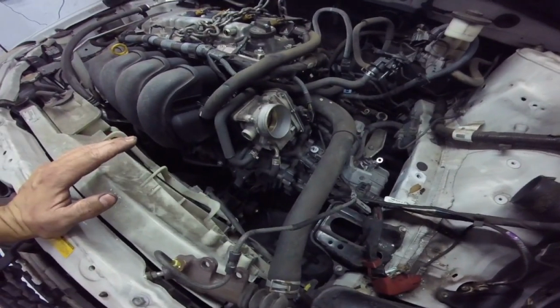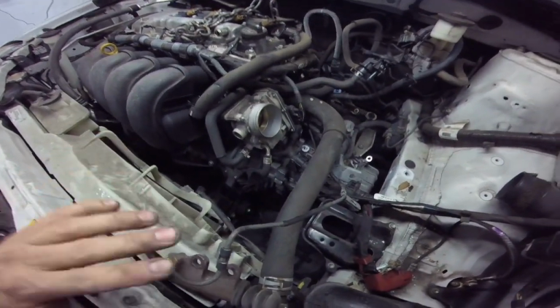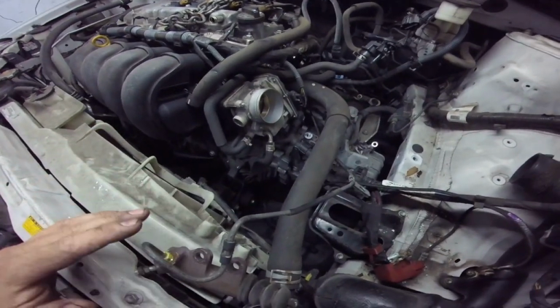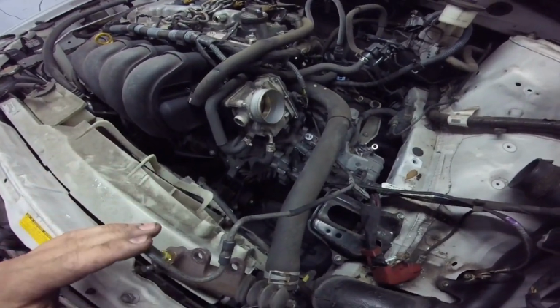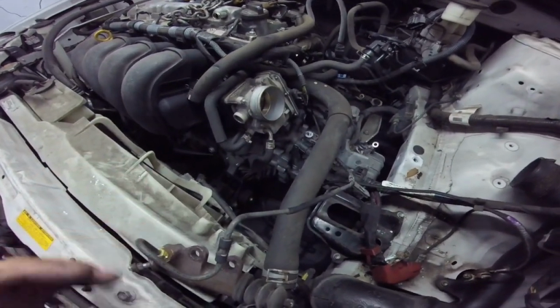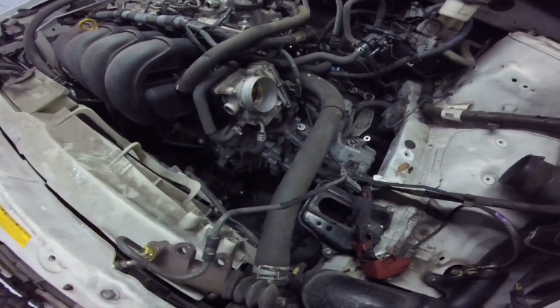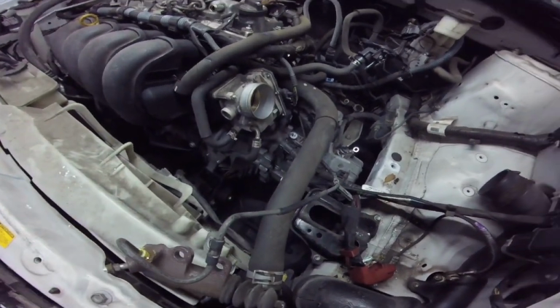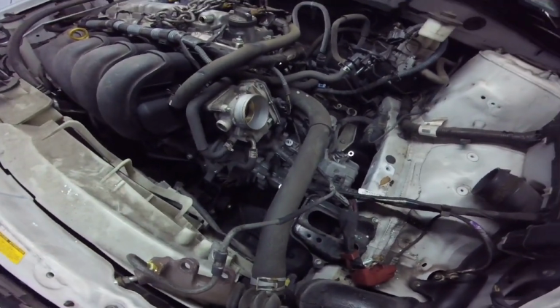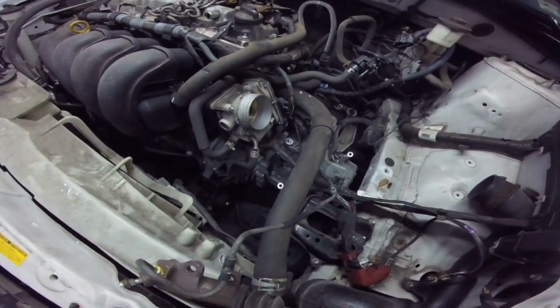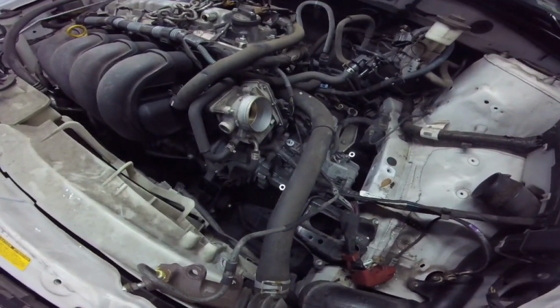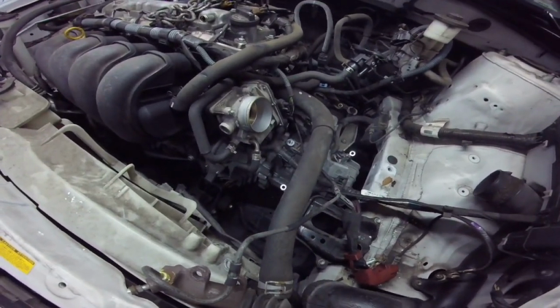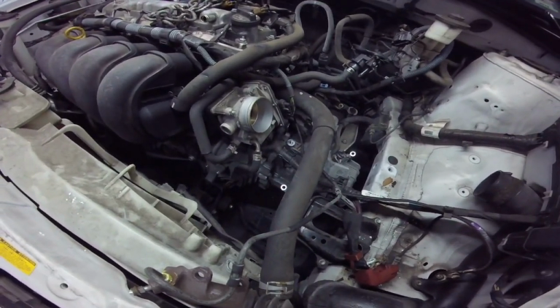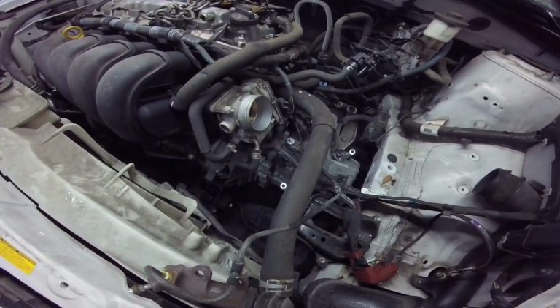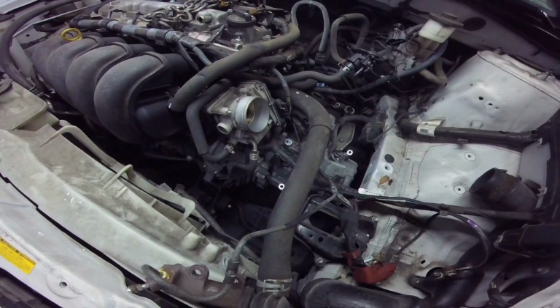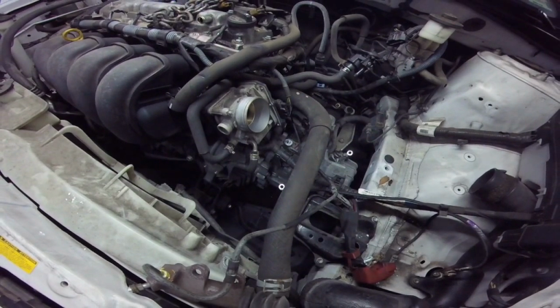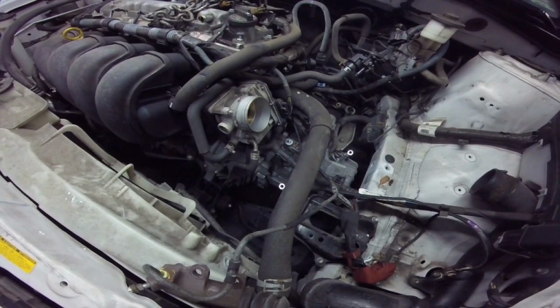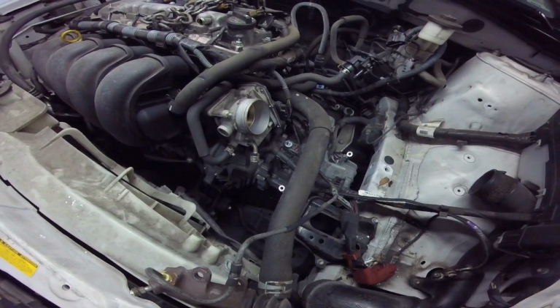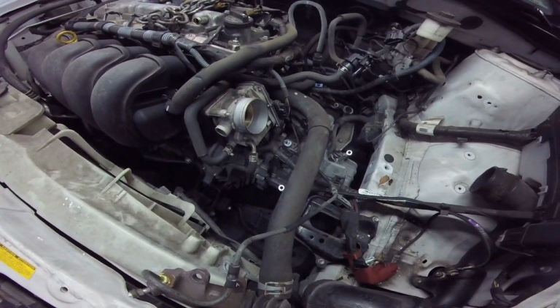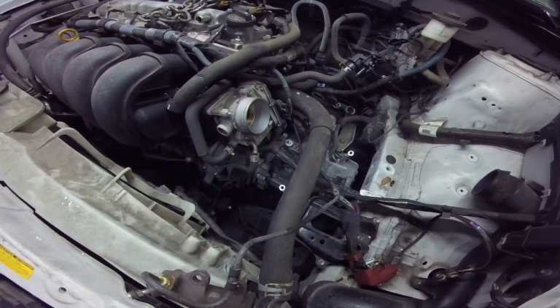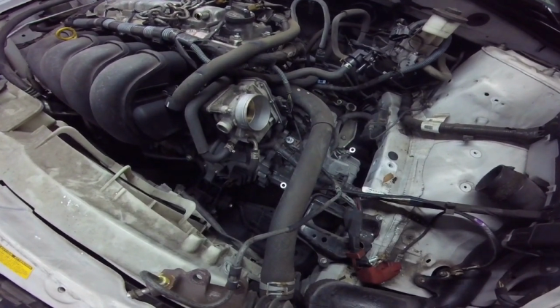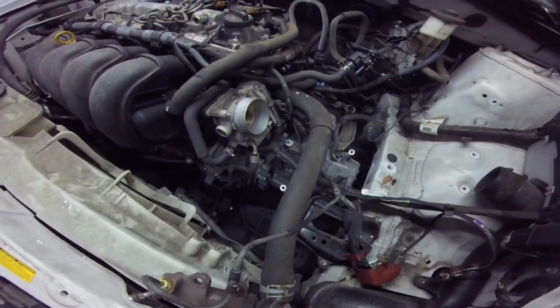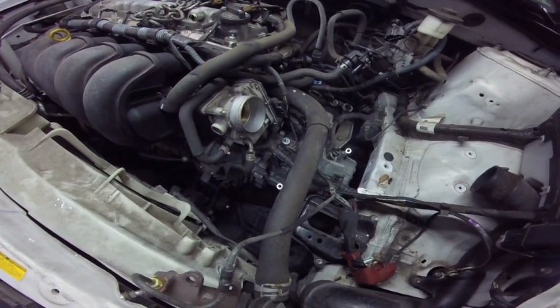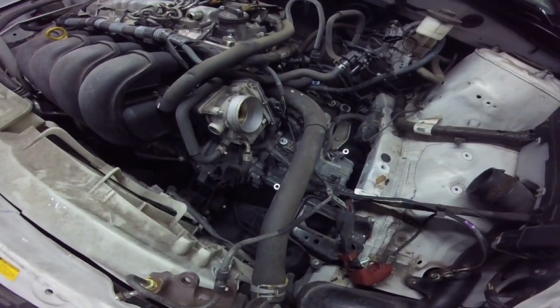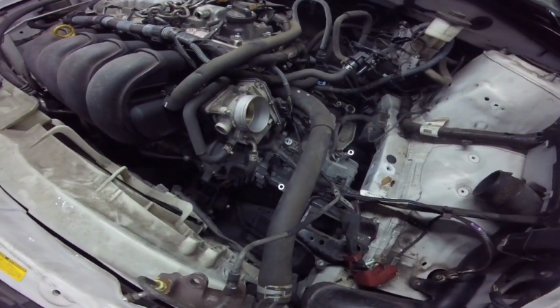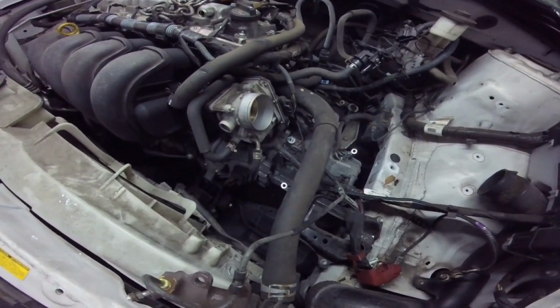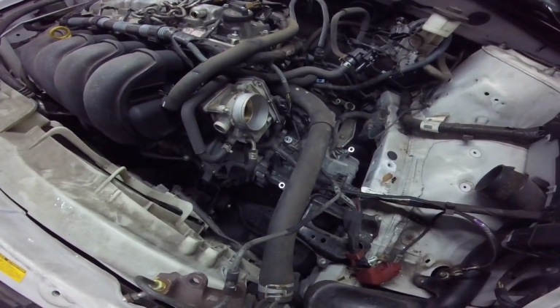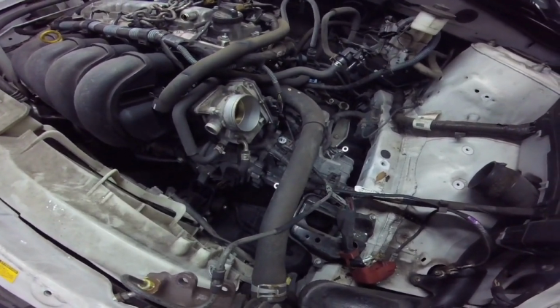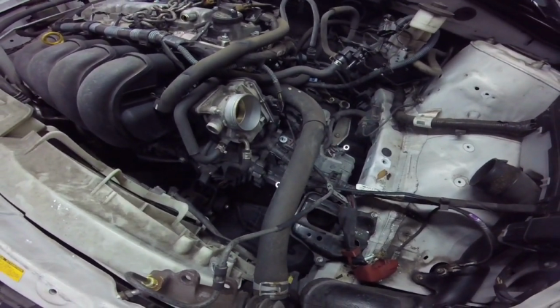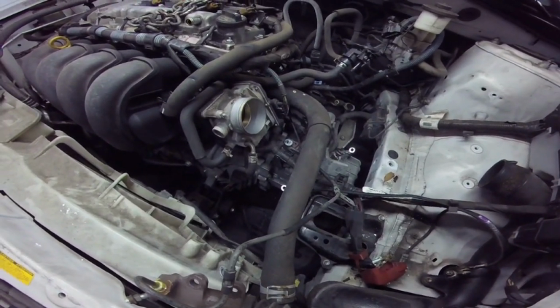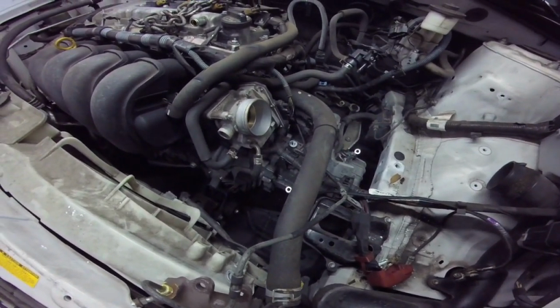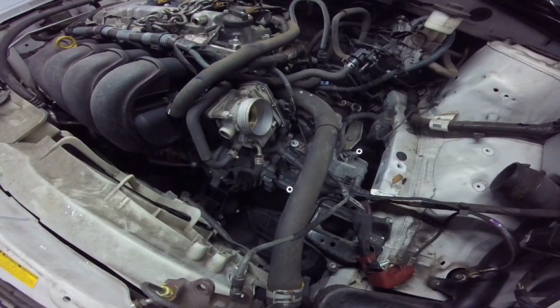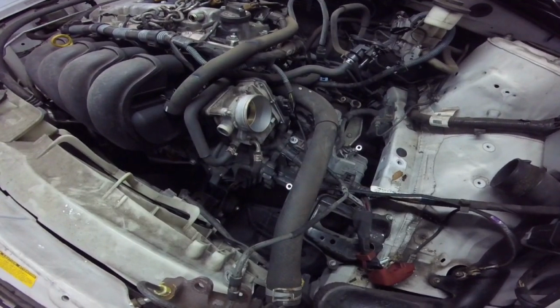Once you get this far, now we're going to lift it up. Go ahead and pull your tires off, calipers and rotors, and then we'll show you what we've got to do to get that CV axle off.